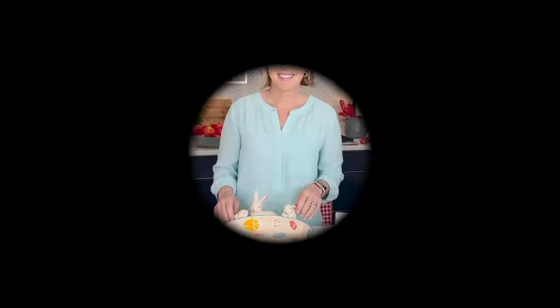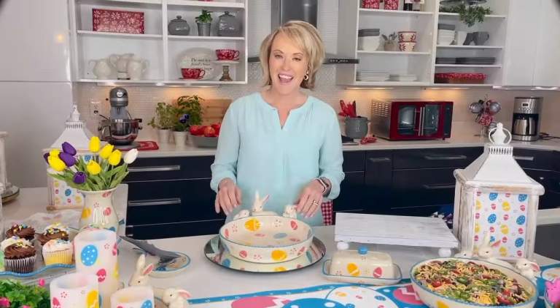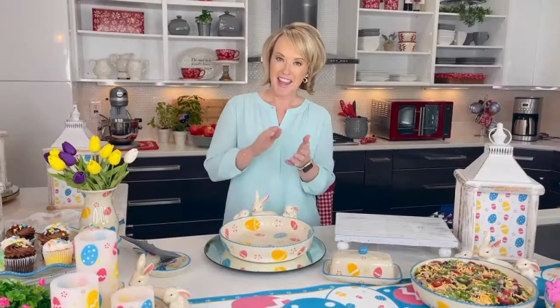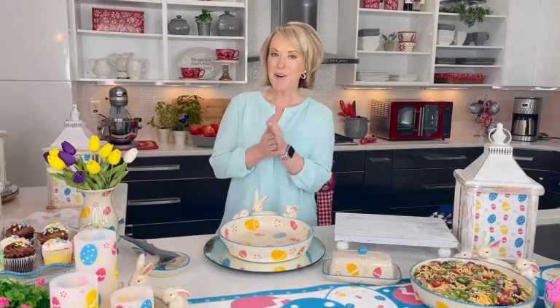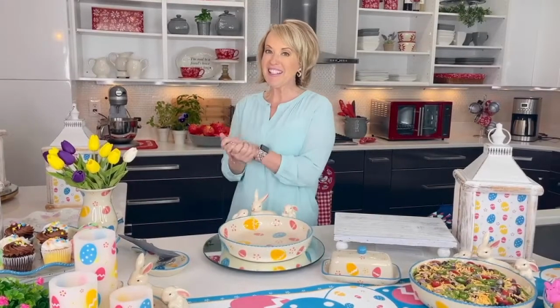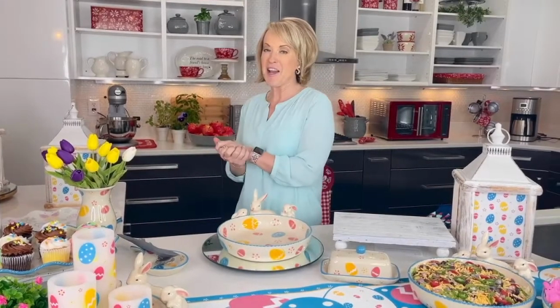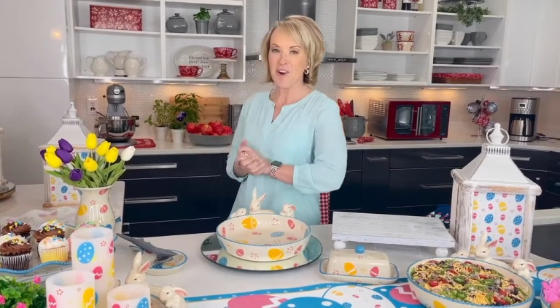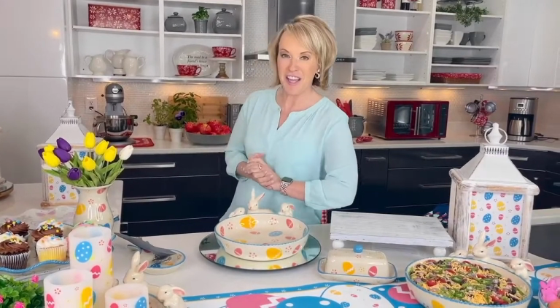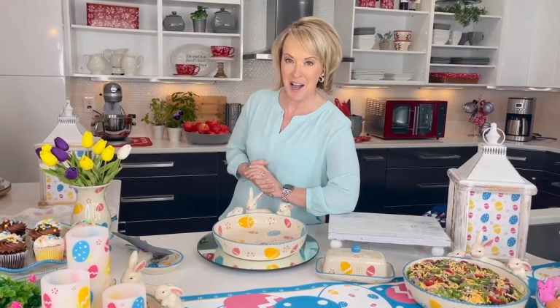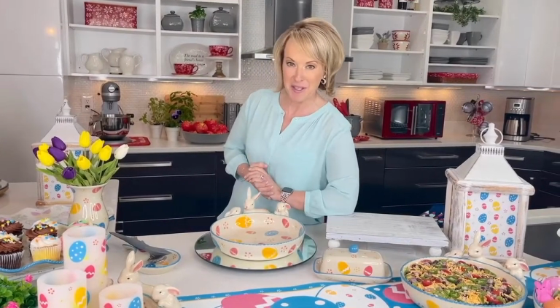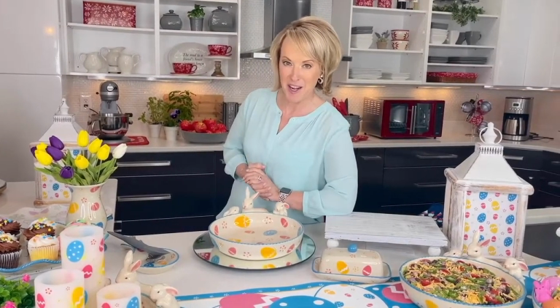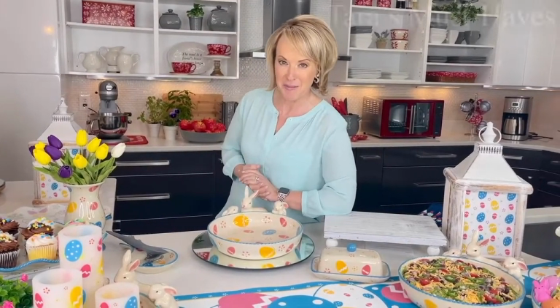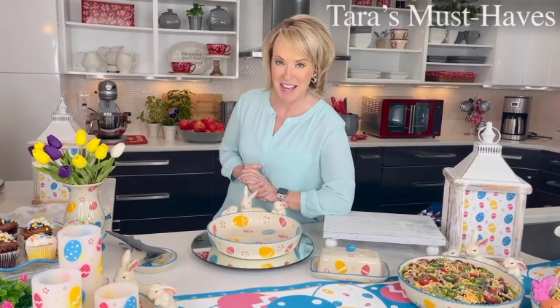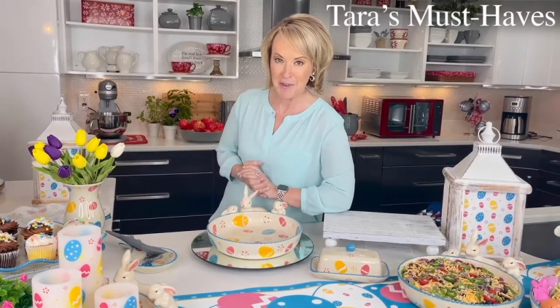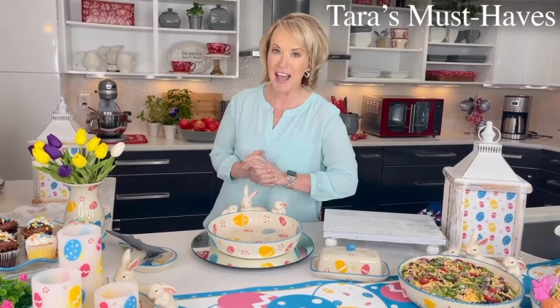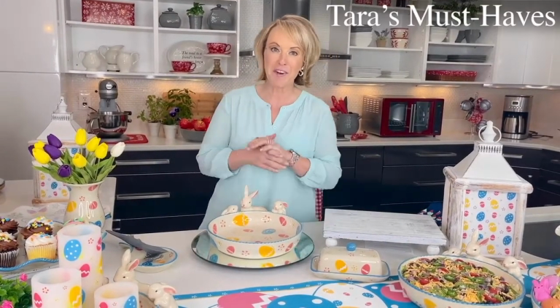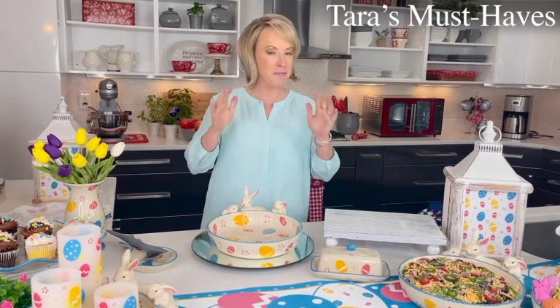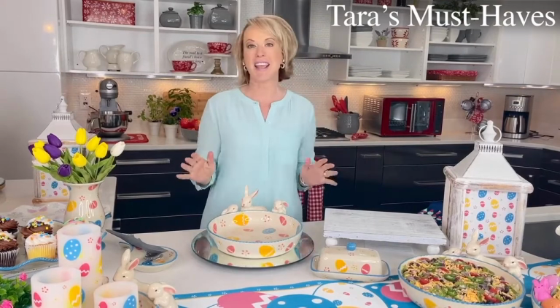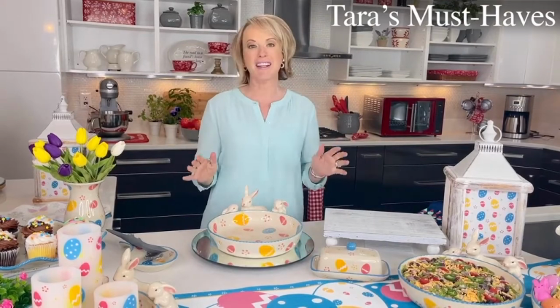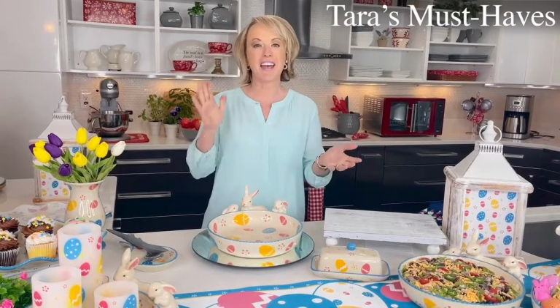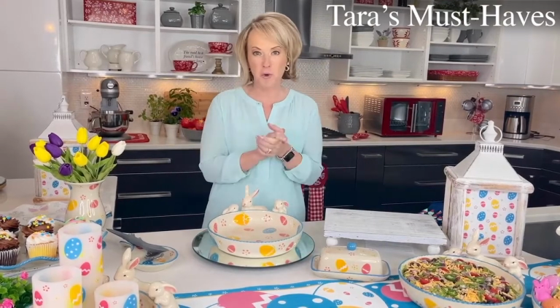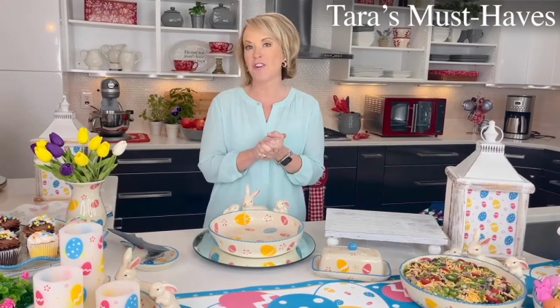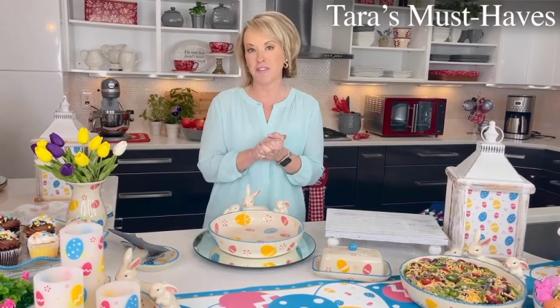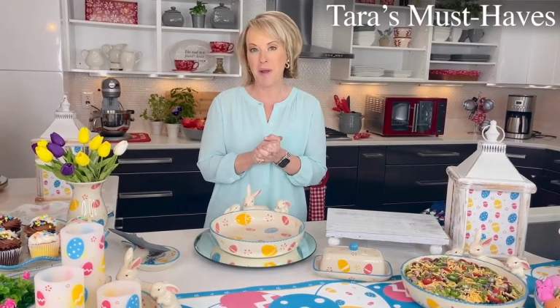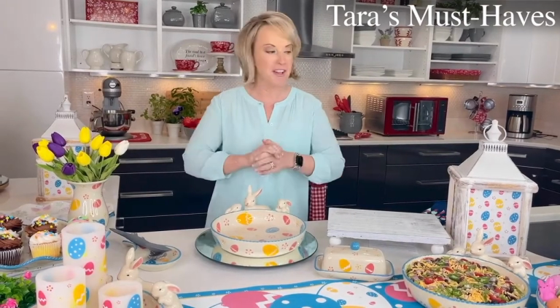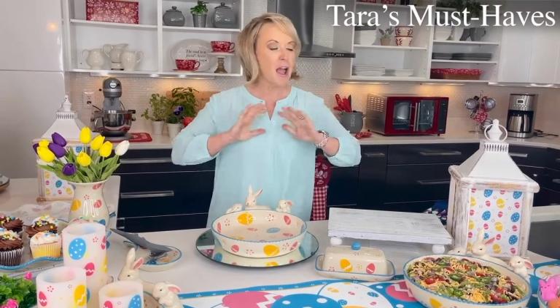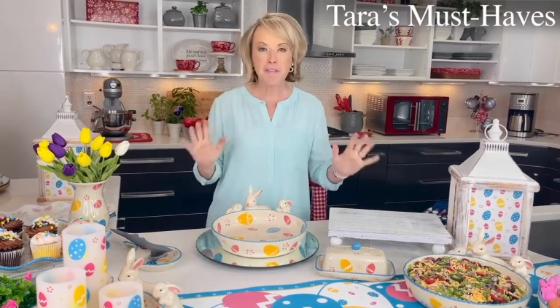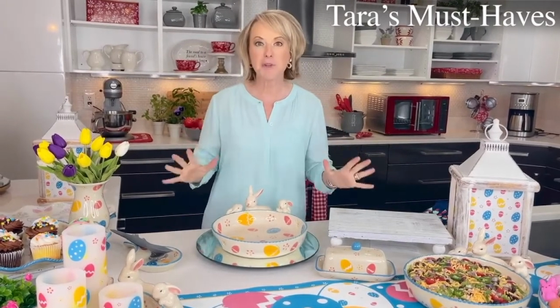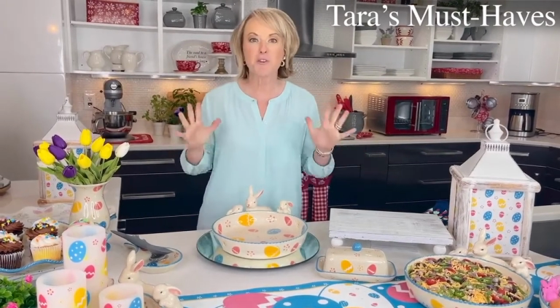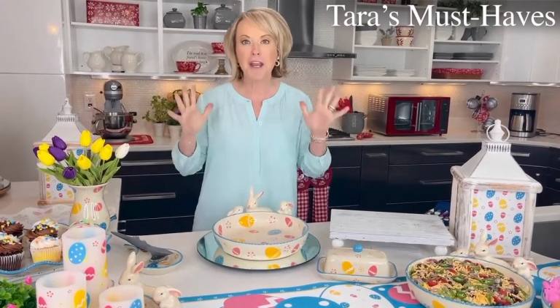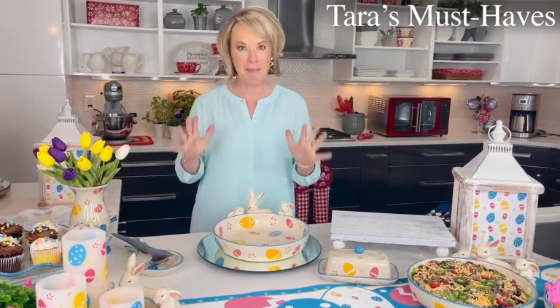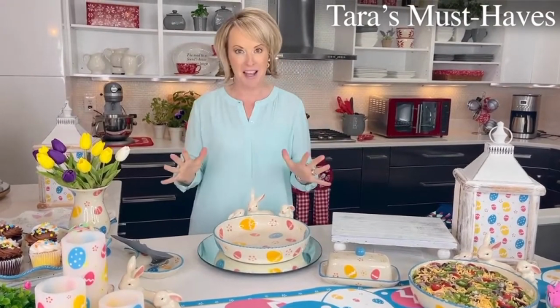Hey everyone, it is time for our Get Hoppy Tara's Must-Have. We have our amazing egg hunt and of course our all-a-flutter pattern. And we have three great must-haves.